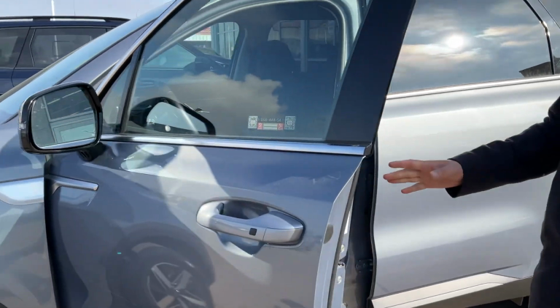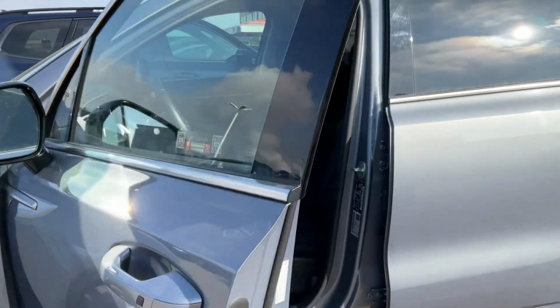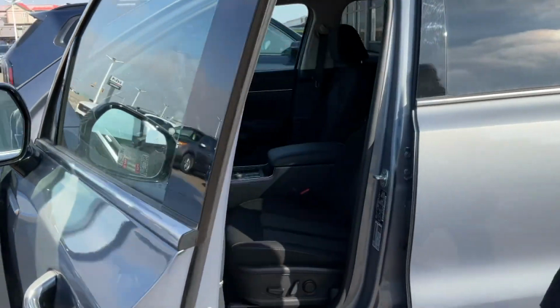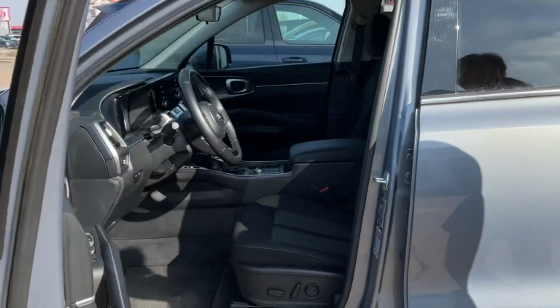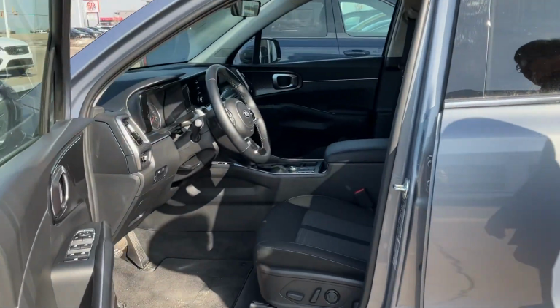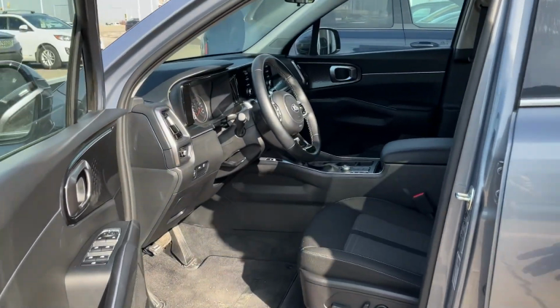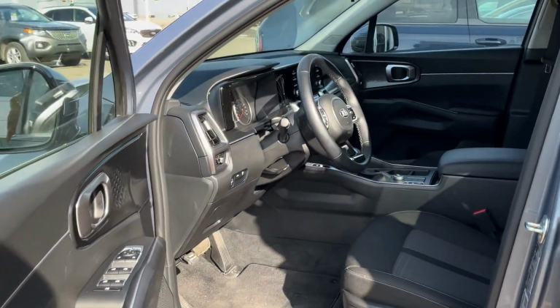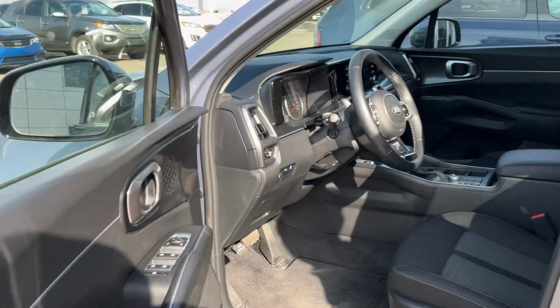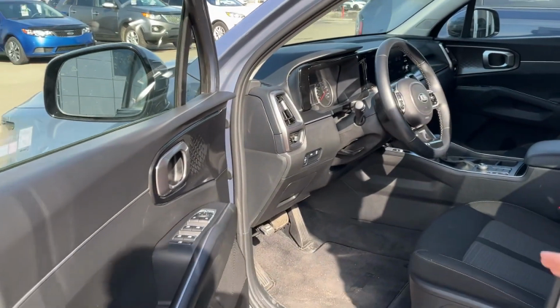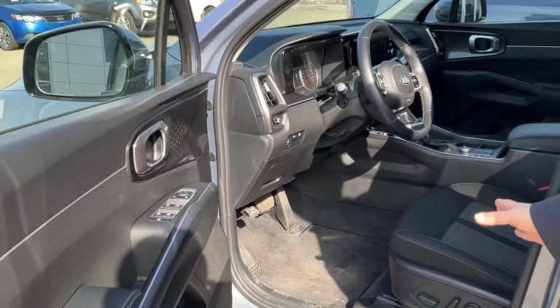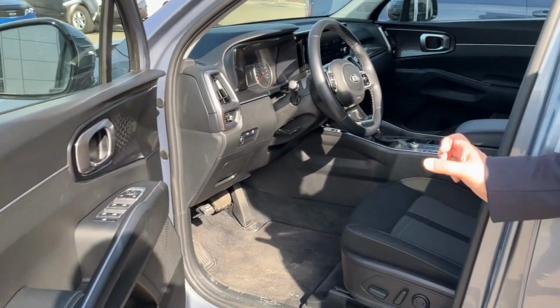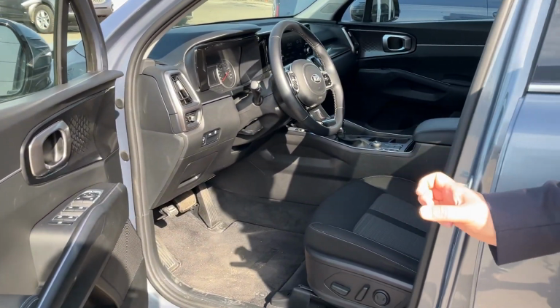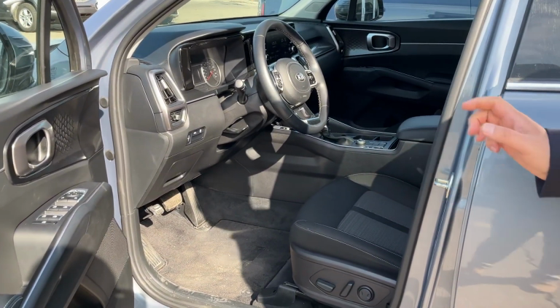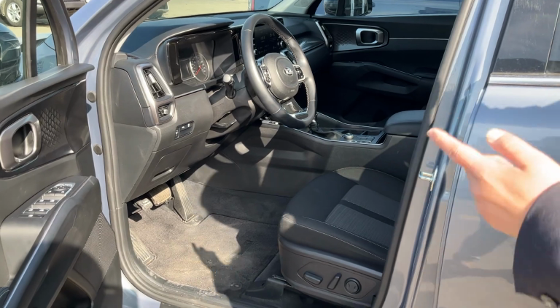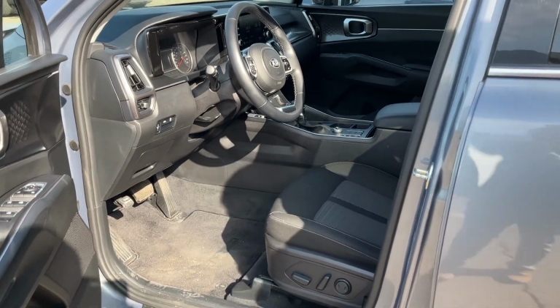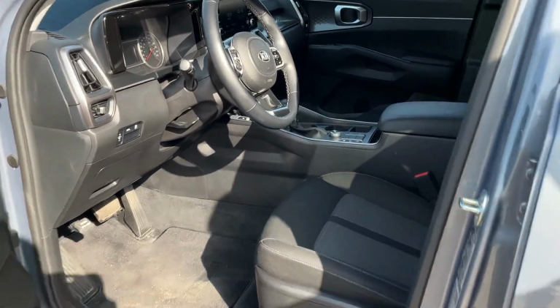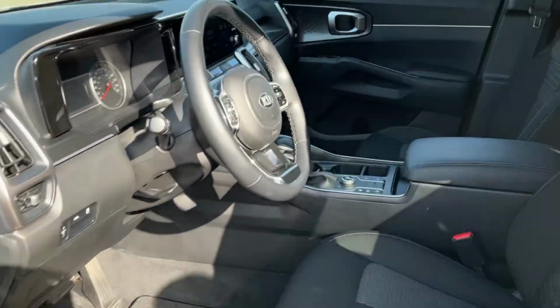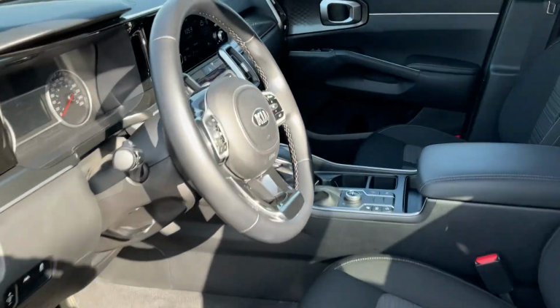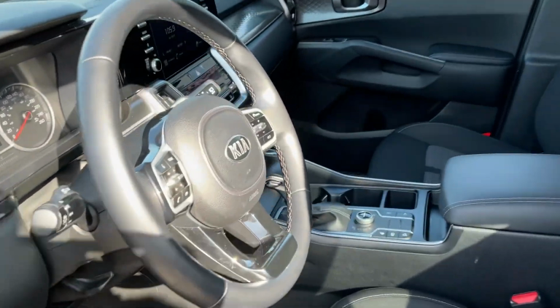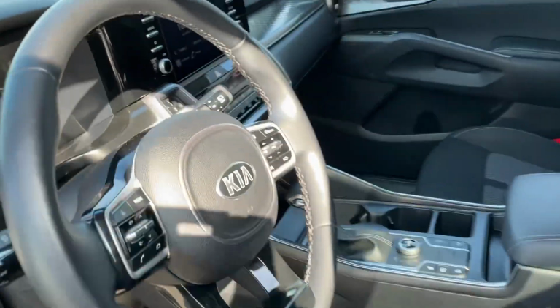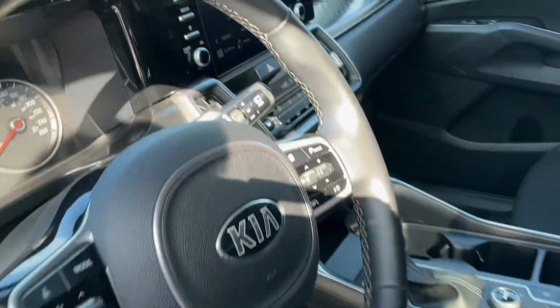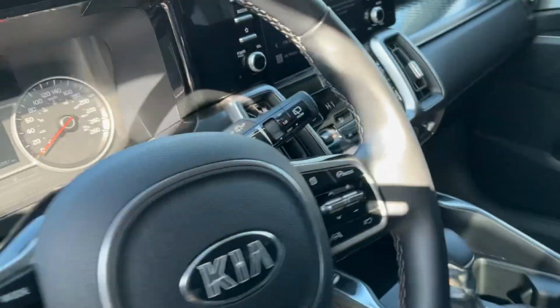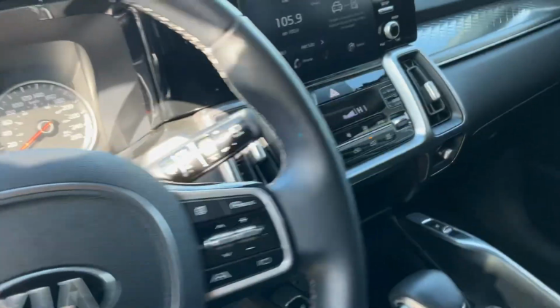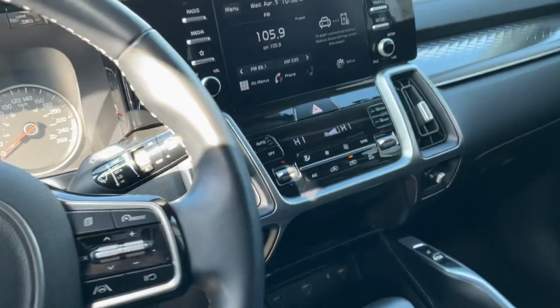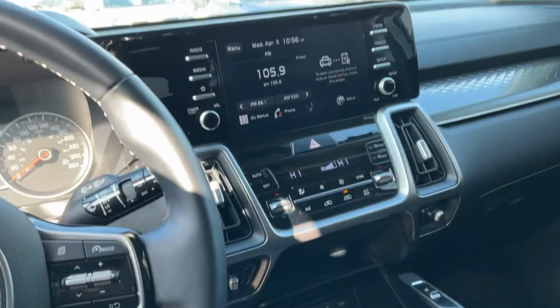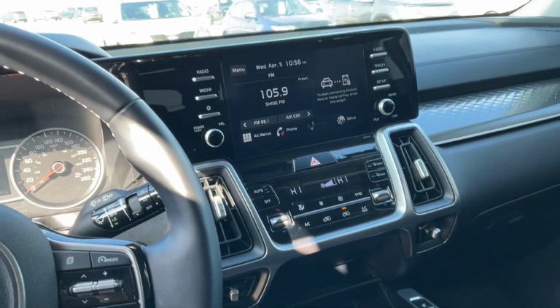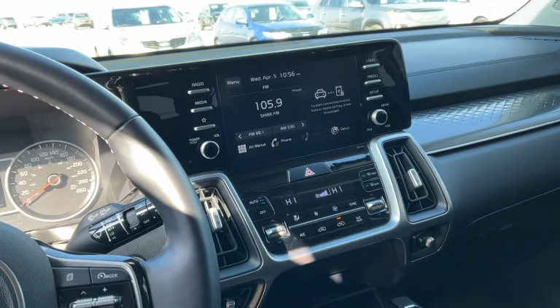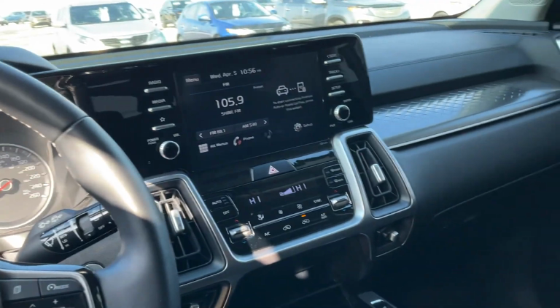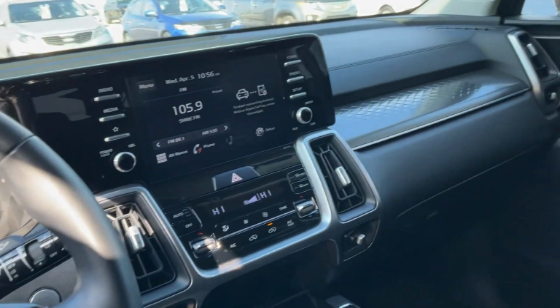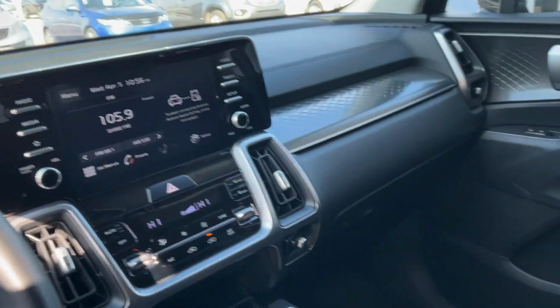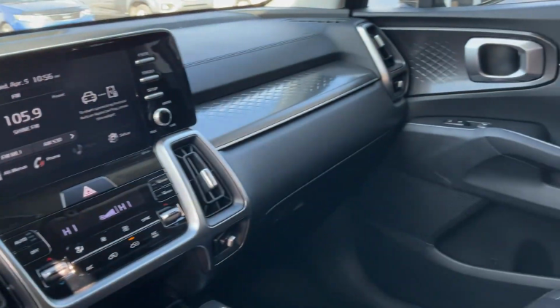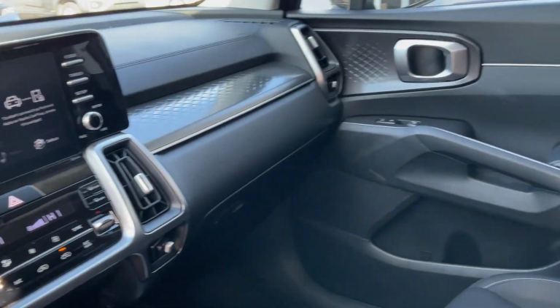This is one trim higher than LX. They have a little bit more features in it — they have a power driver seat, smart key, Android and Apple CarPlay. Mileage is about 45,000 km, and it has heated seats and a heated steering wheel.